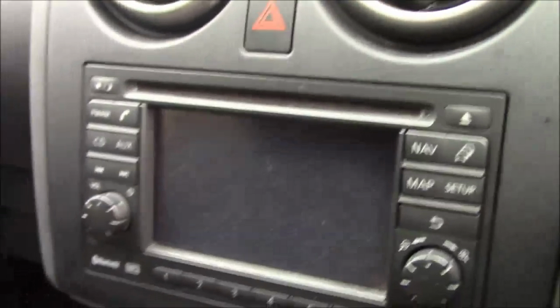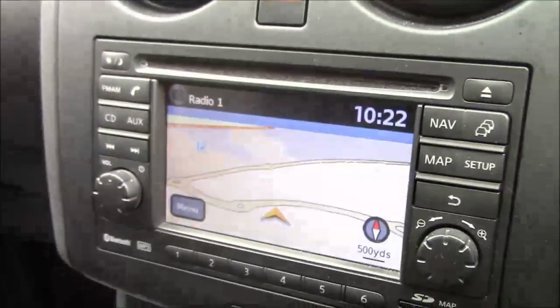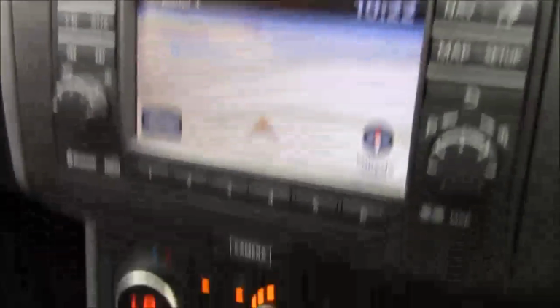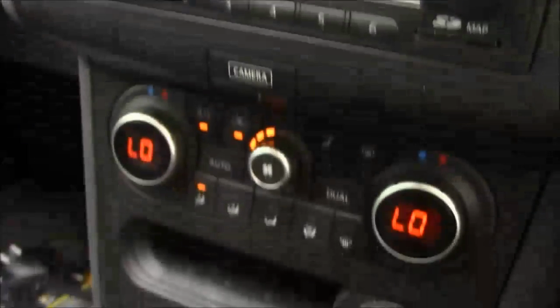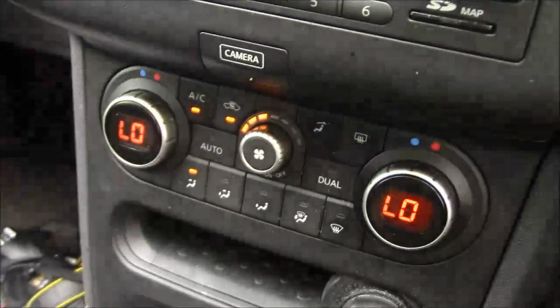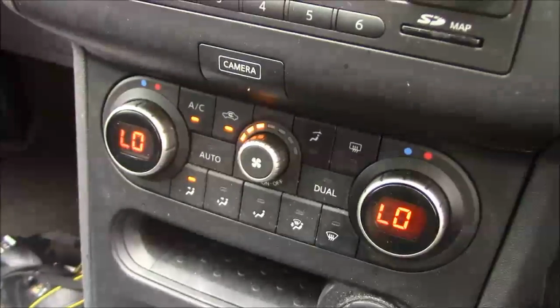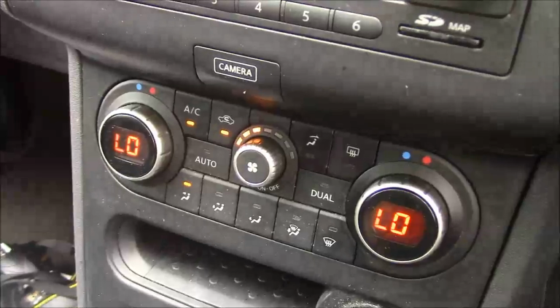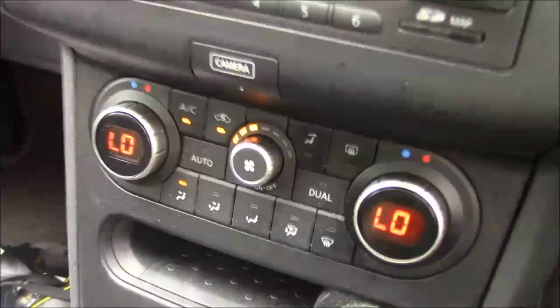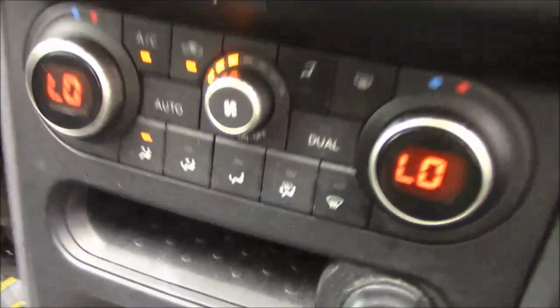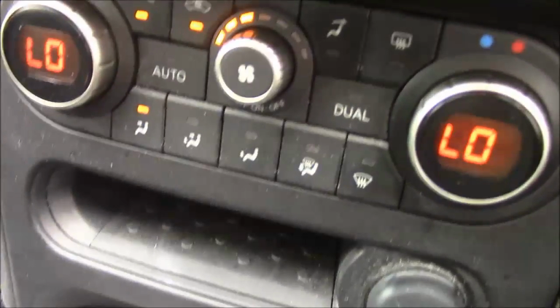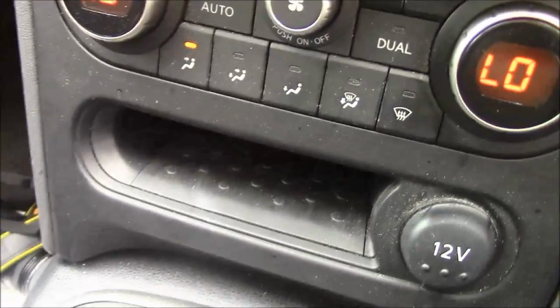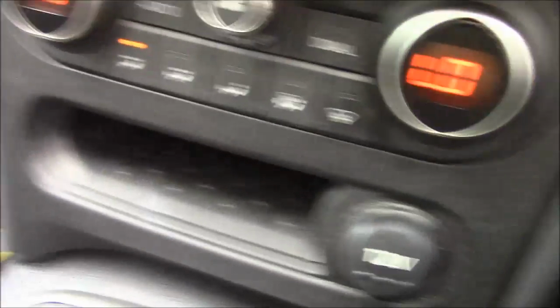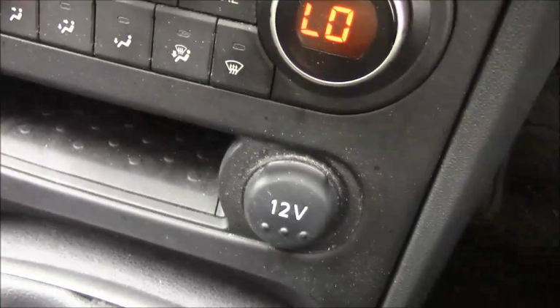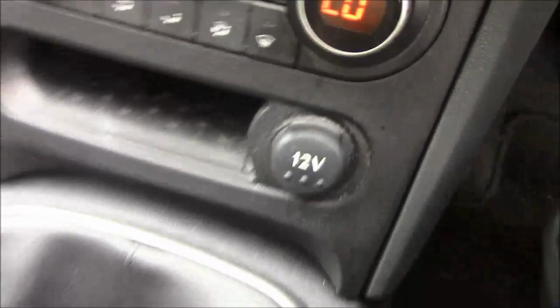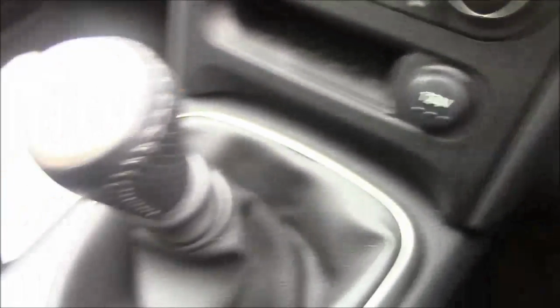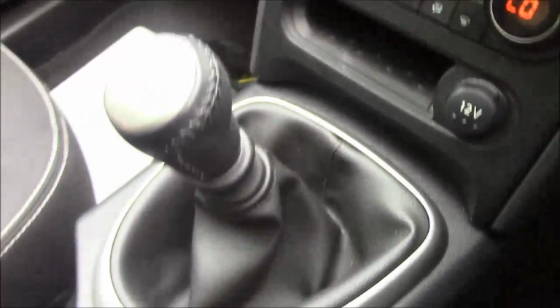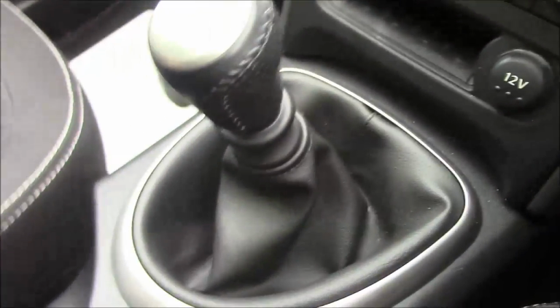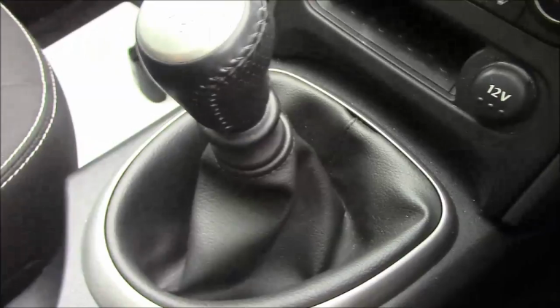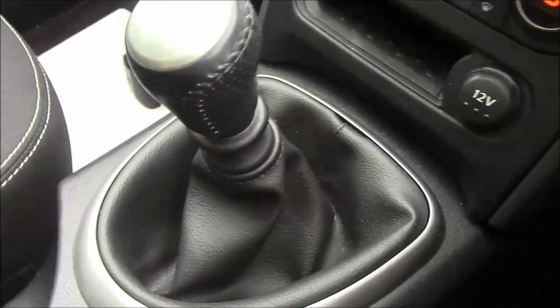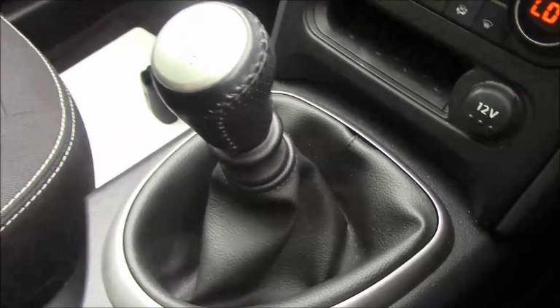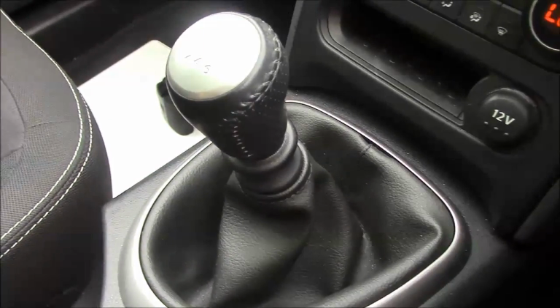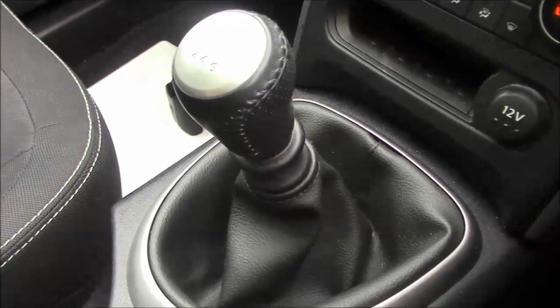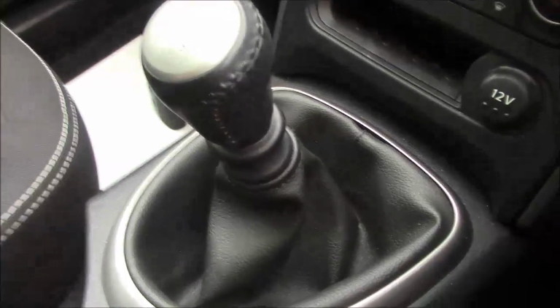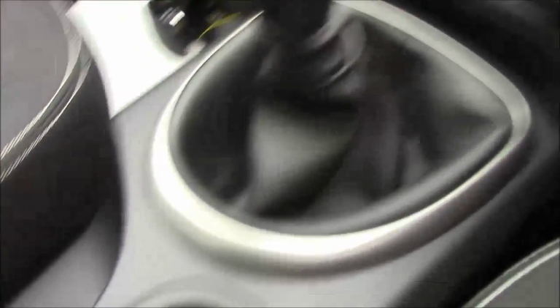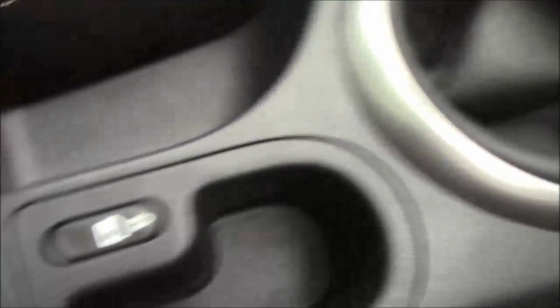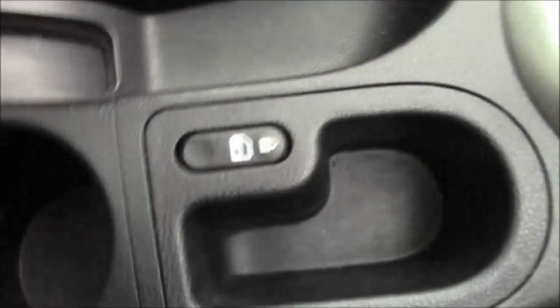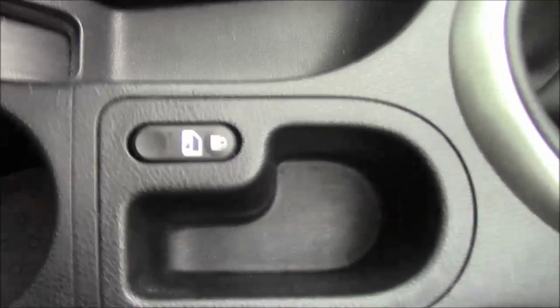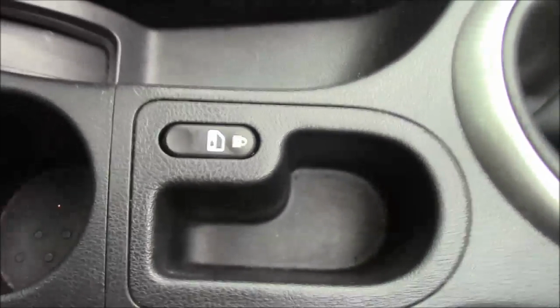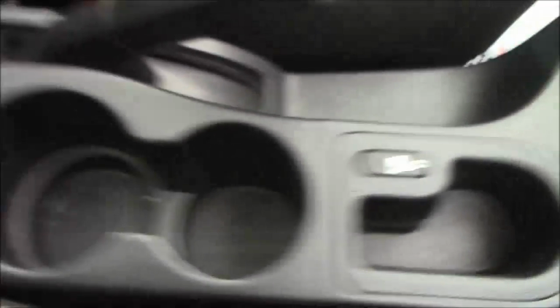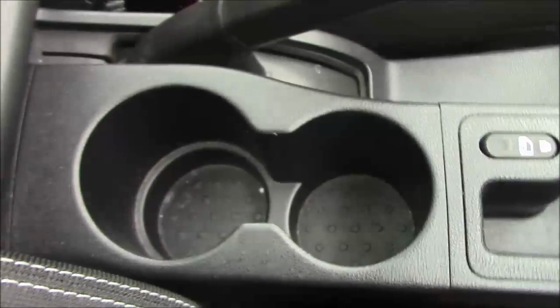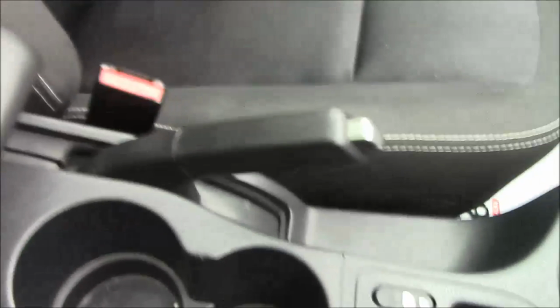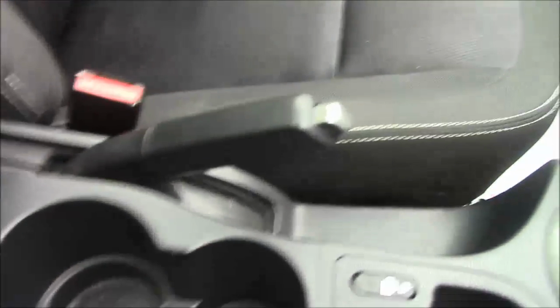Moving down the centre console, we can see it does come with dual zone climate control. Underneath that, there is some storage as well as a 12-volt socket, and a manual transmission with grey and leather detailing. In the middle, you have your interior locking, a couple of cup holders, and your handbrake.